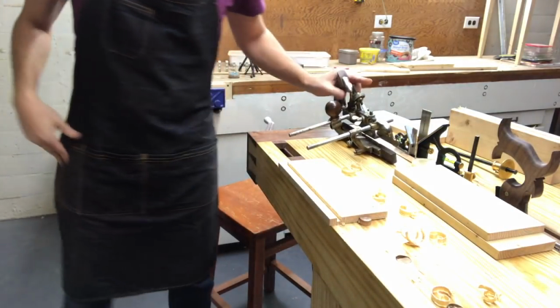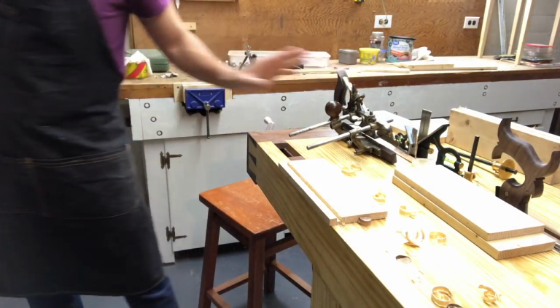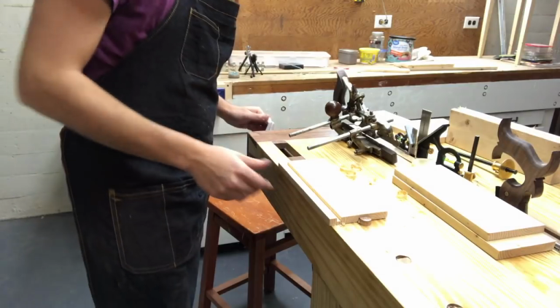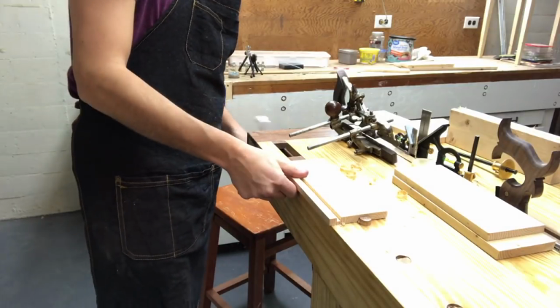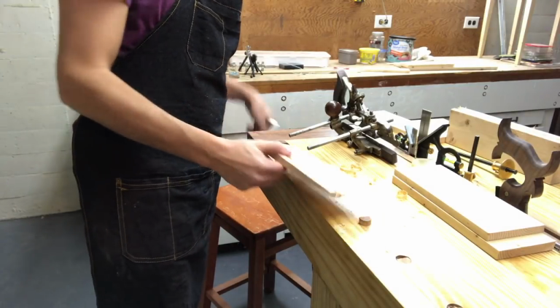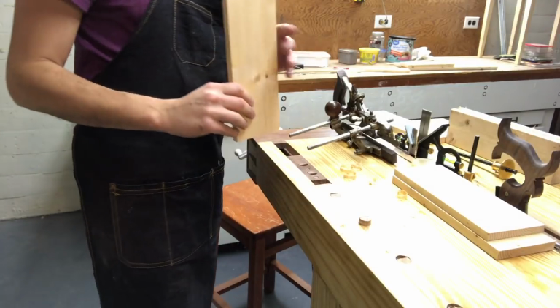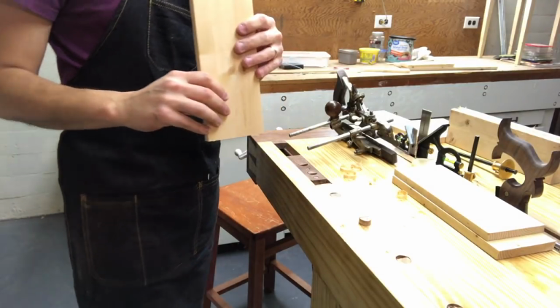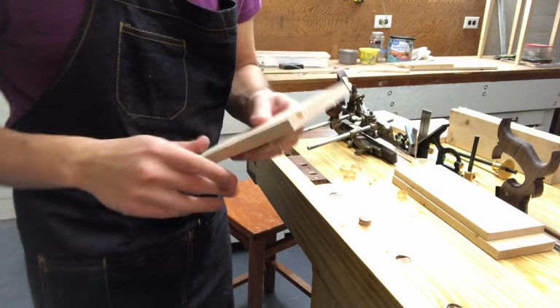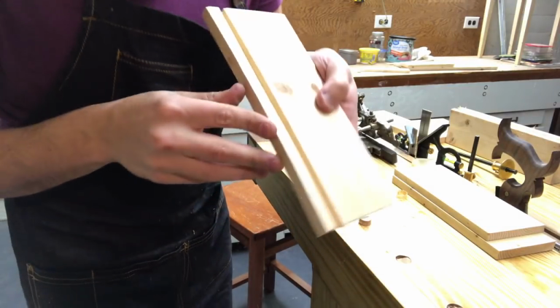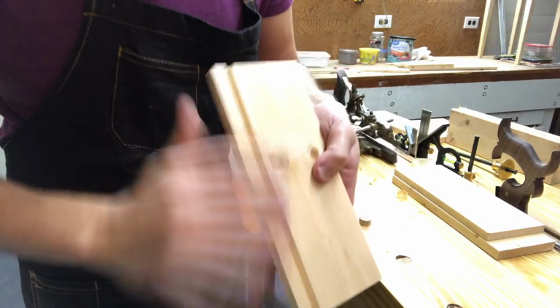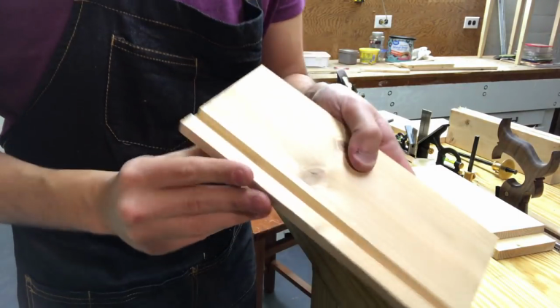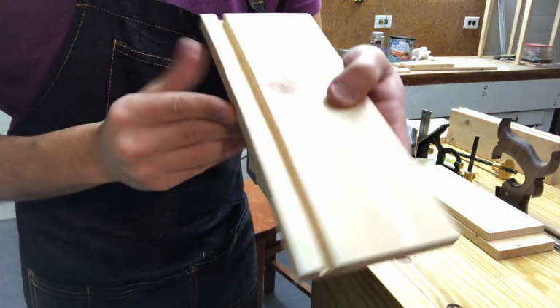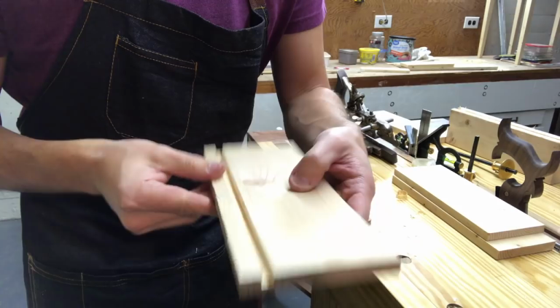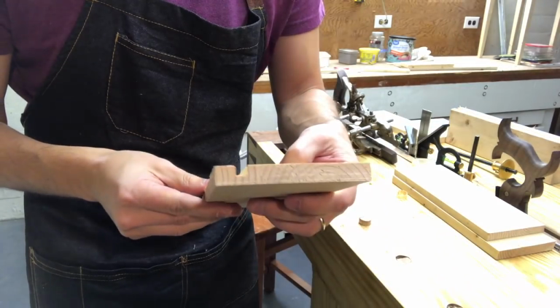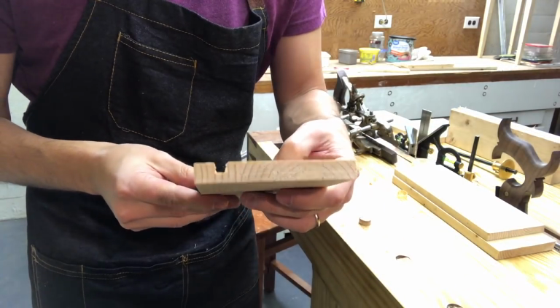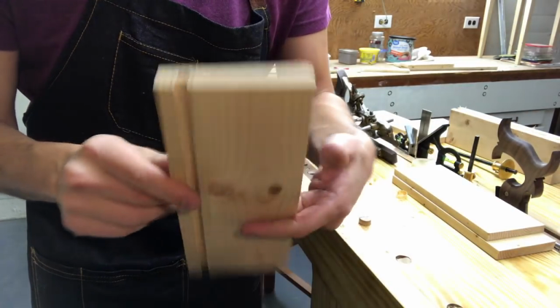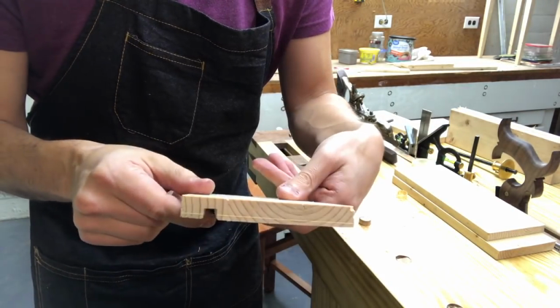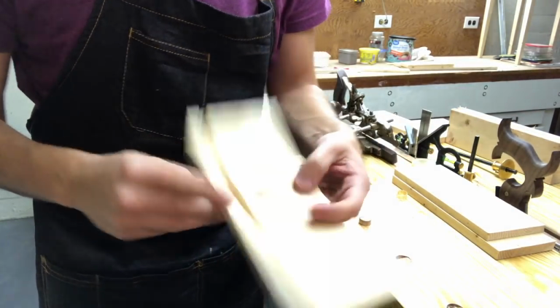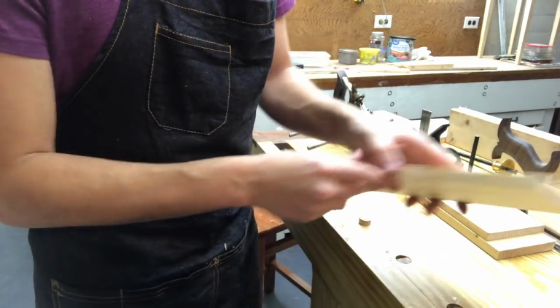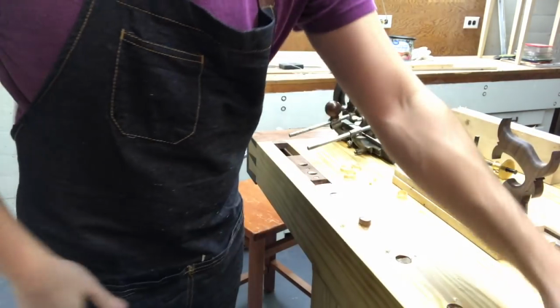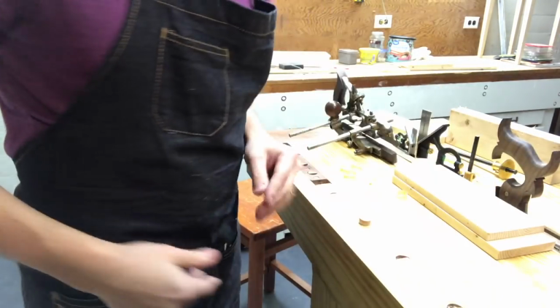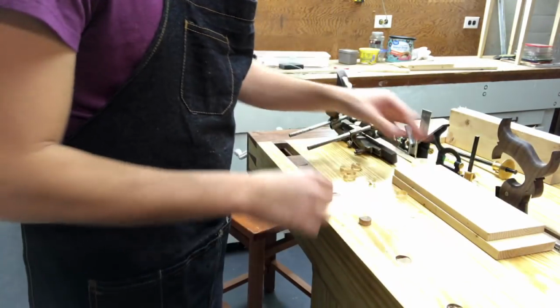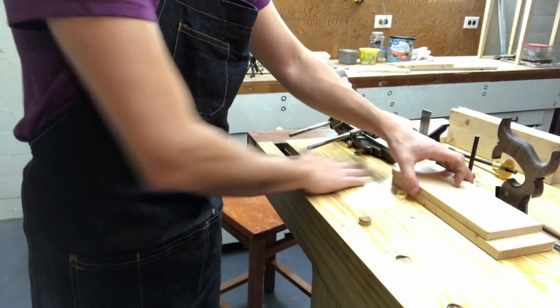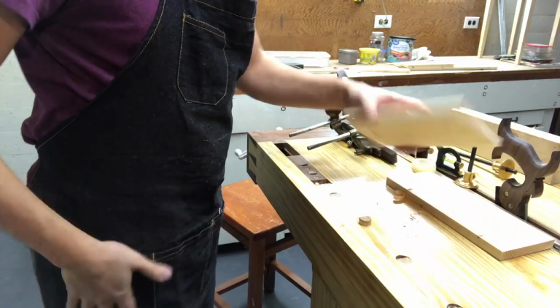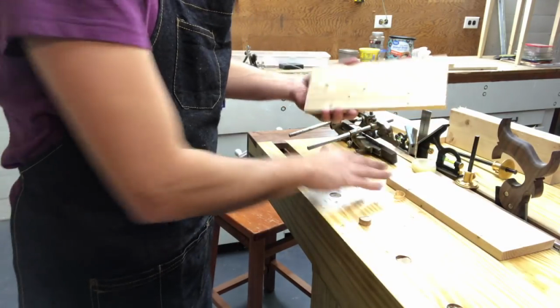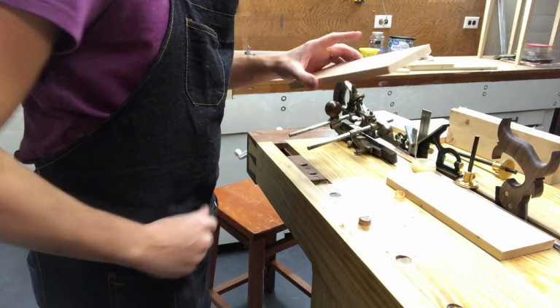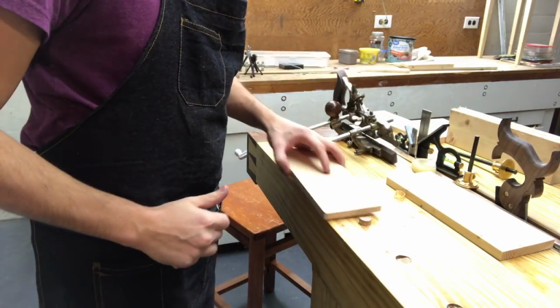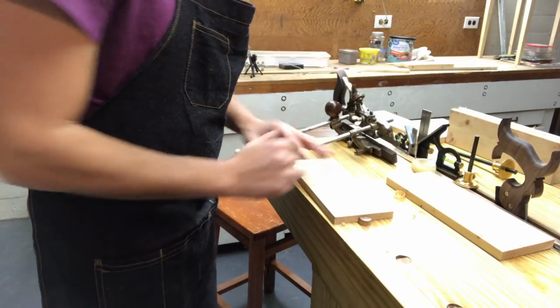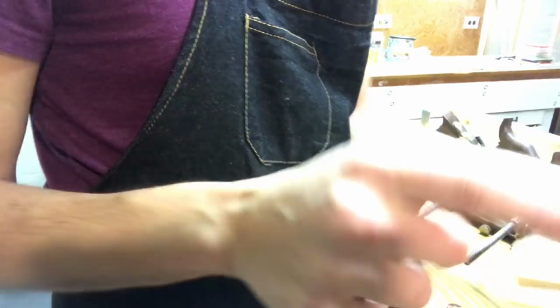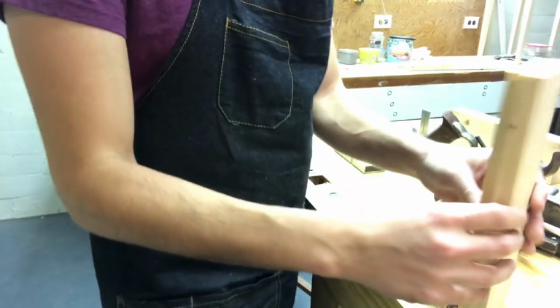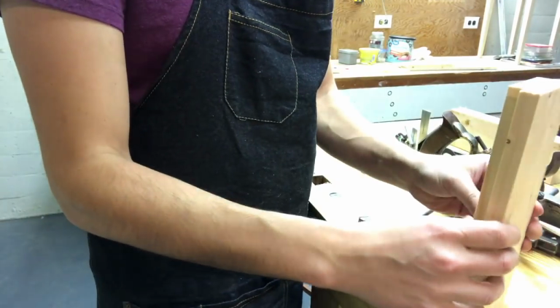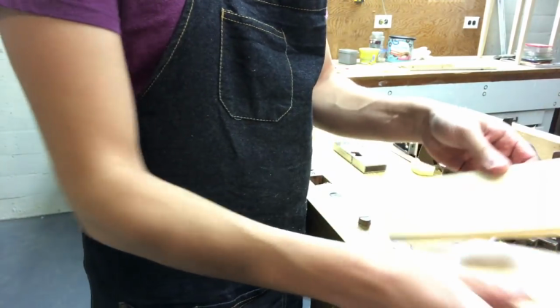Whenever you're doing a drawer it's really important that you remember to cut the groove for the drawer bottom first, because you have to hide it later with your dovetails and your half blinds that are going to be on the front of the sides of the drawer. You don't want them sticking out — I've made that mistake before and it's not fun.